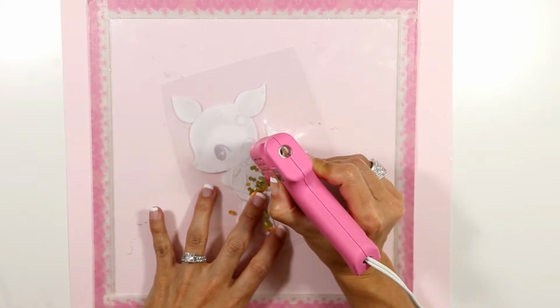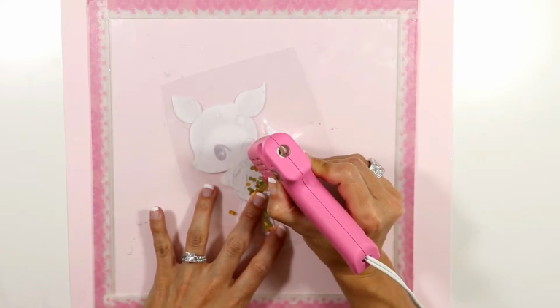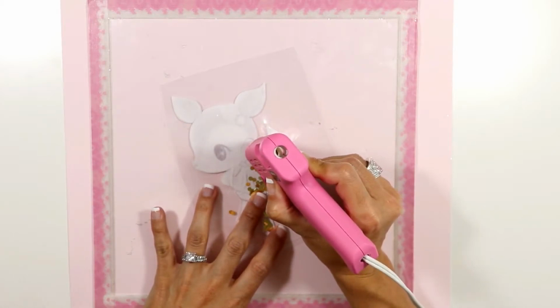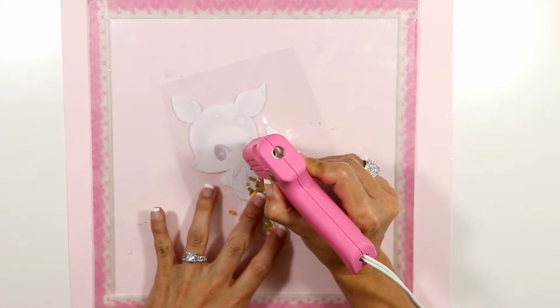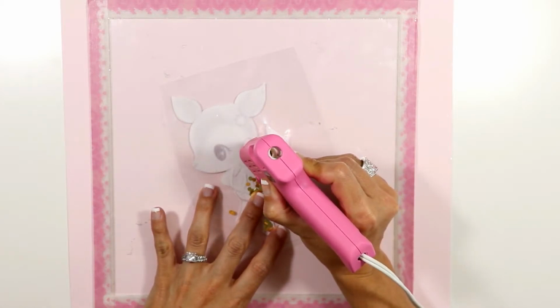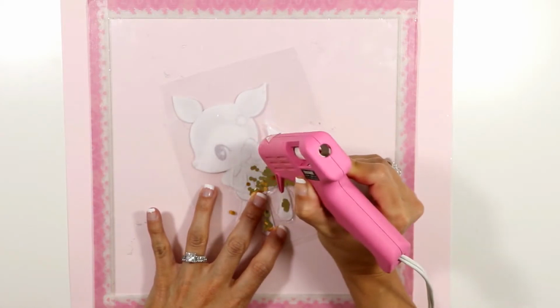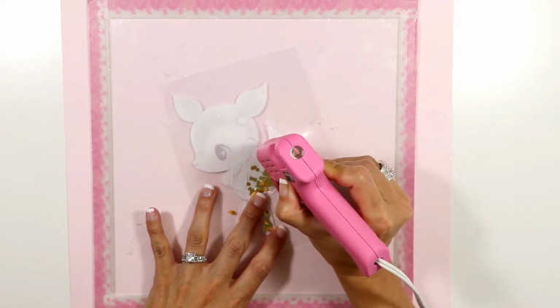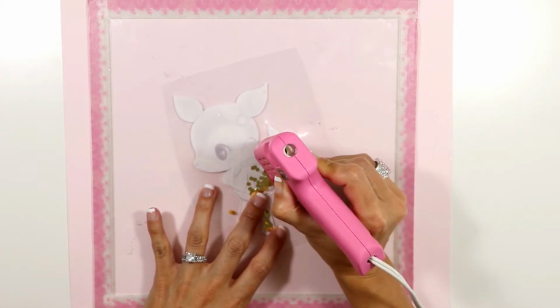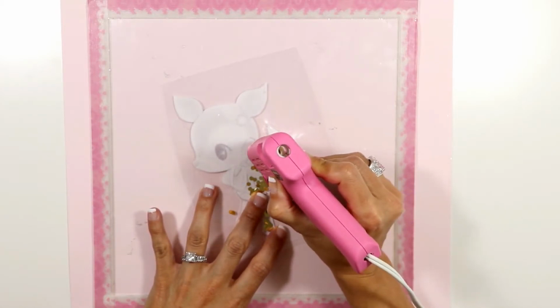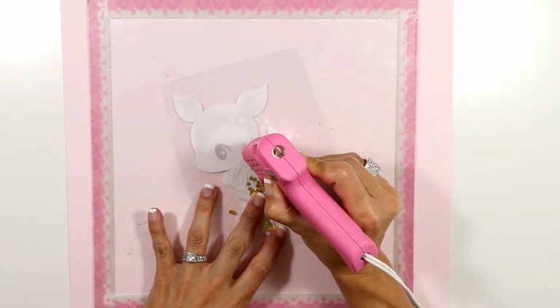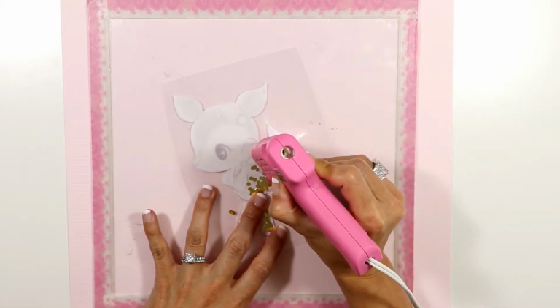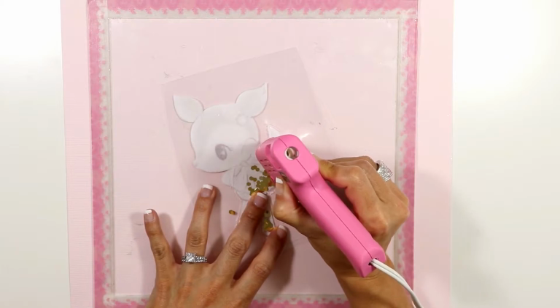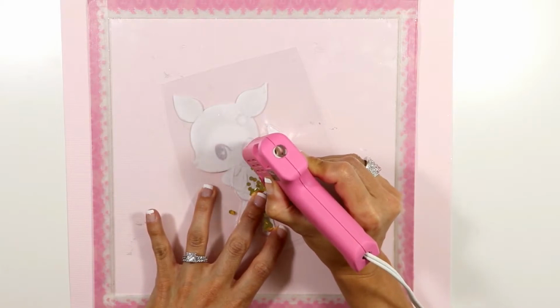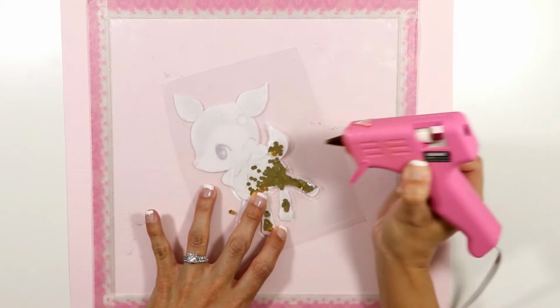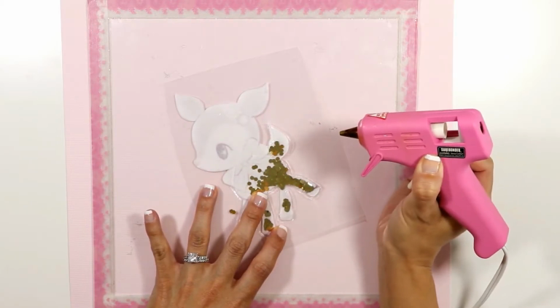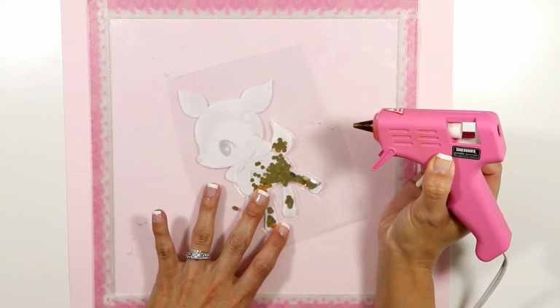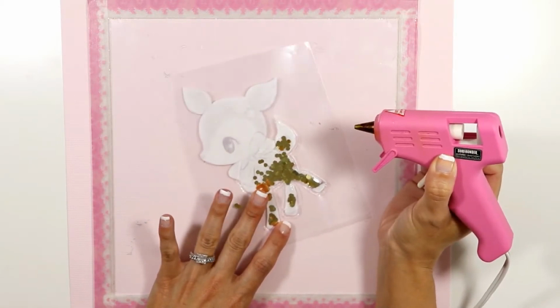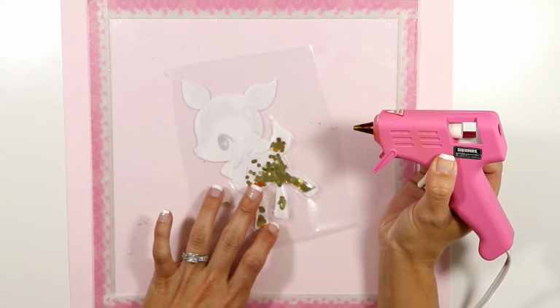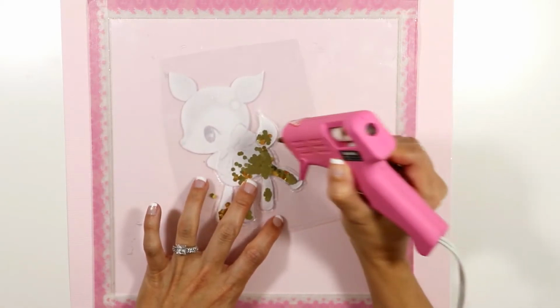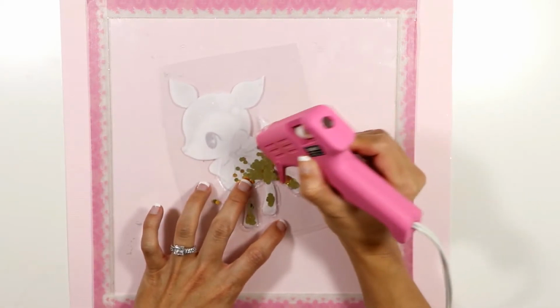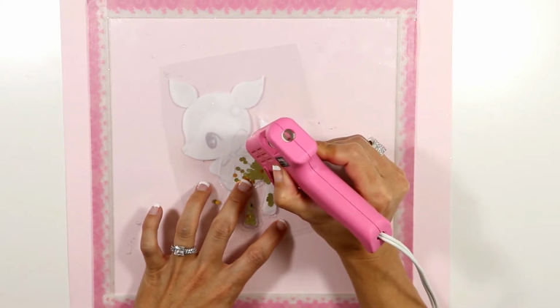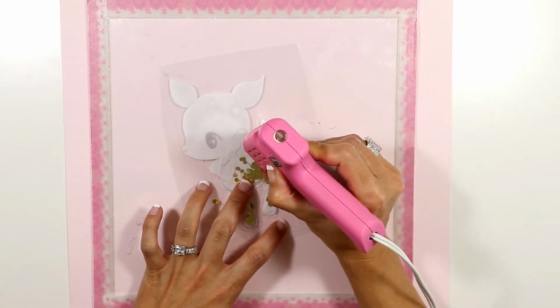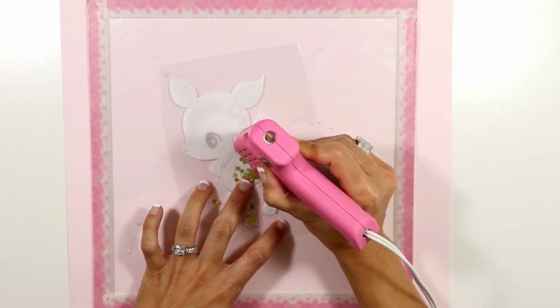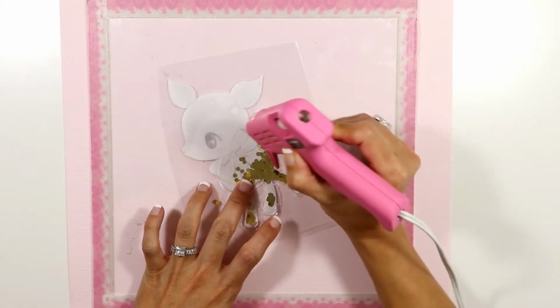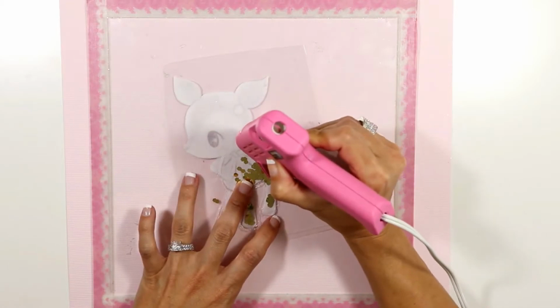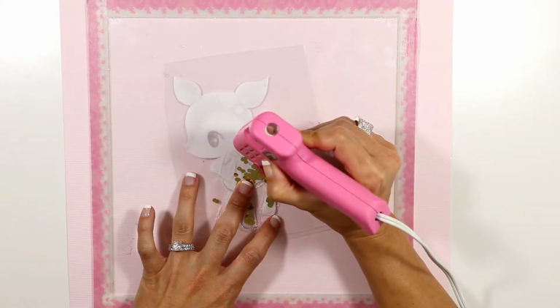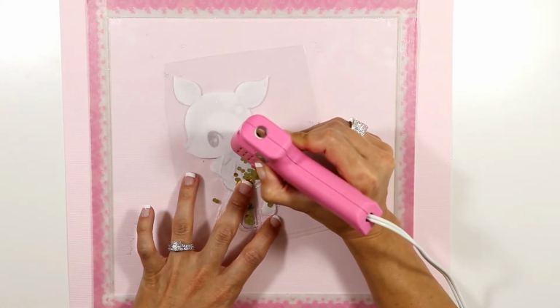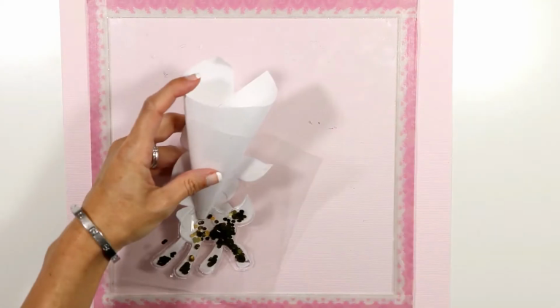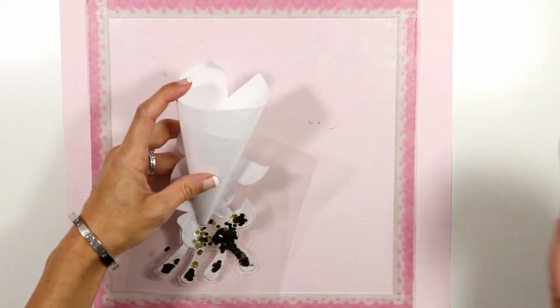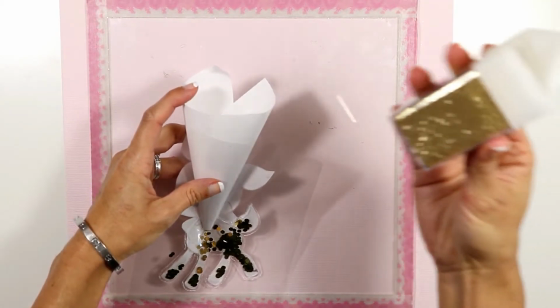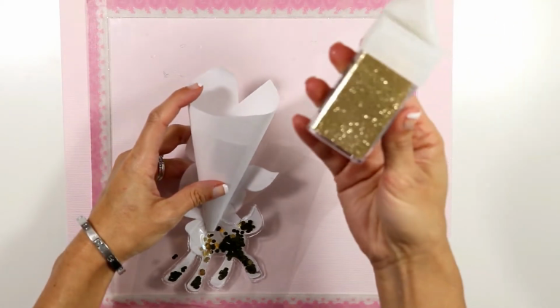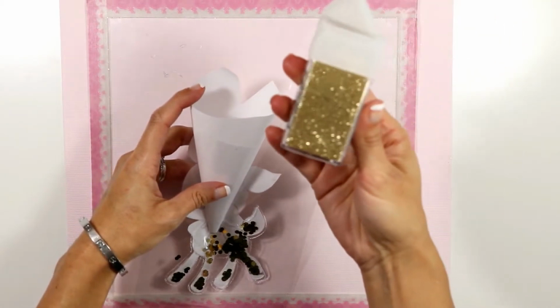I'm gonna go all the way until the top of the ears, but I'm still gonna leave a gap so I can put more glitter inside — but this time I'm gonna use fine glitter.